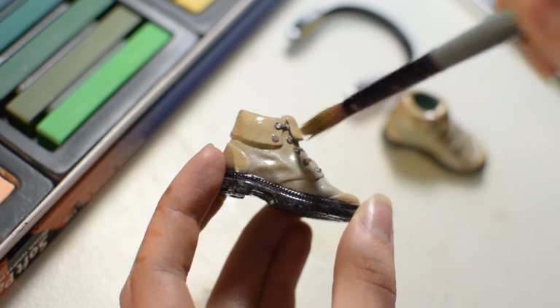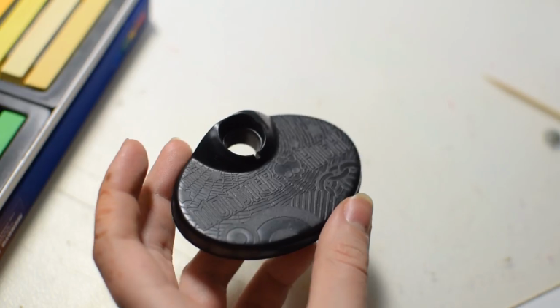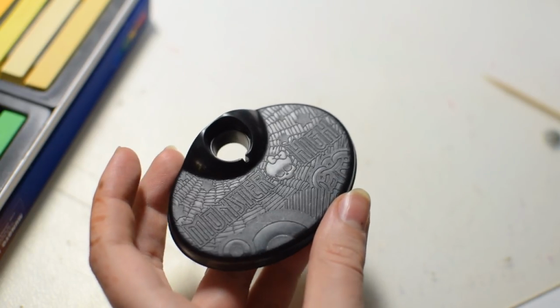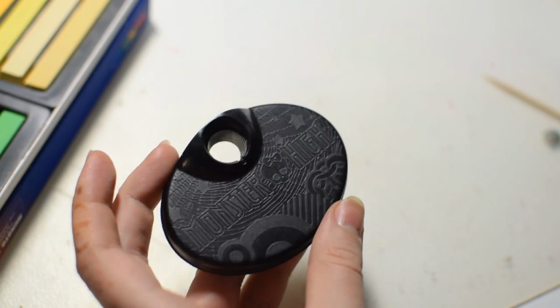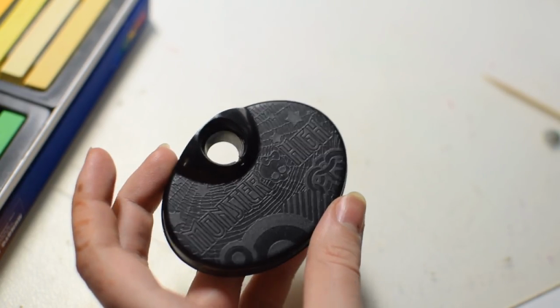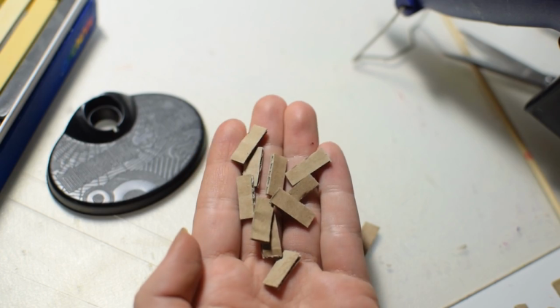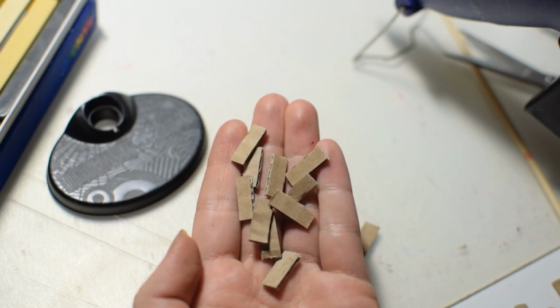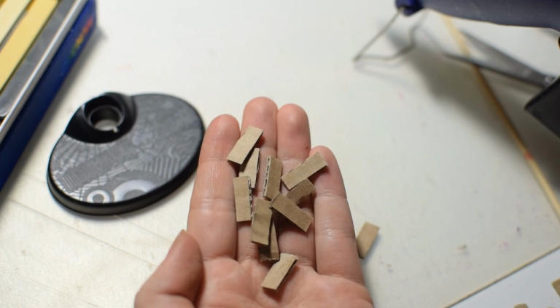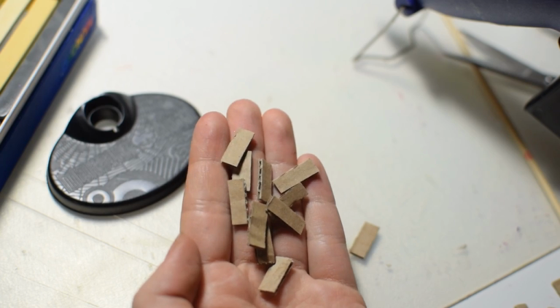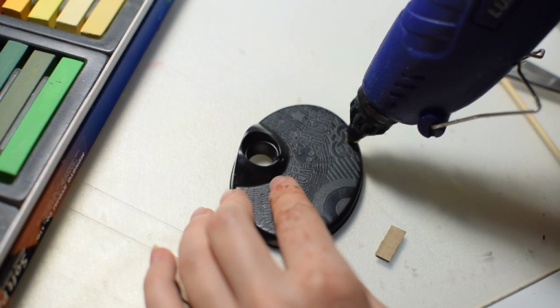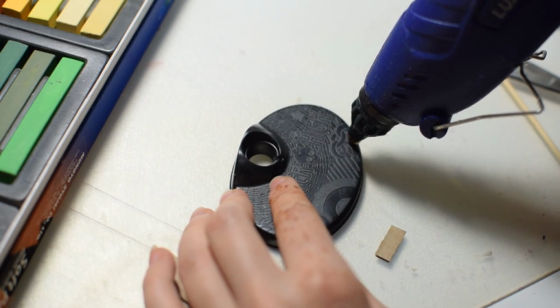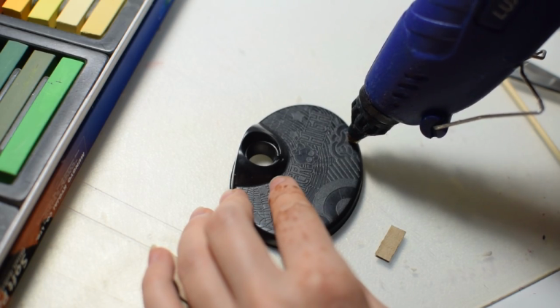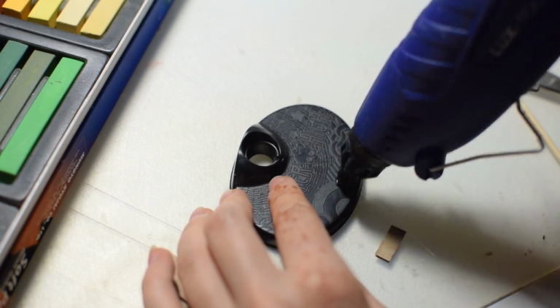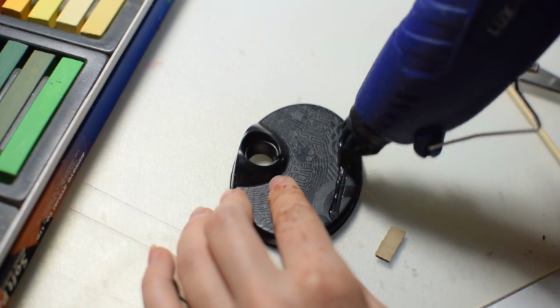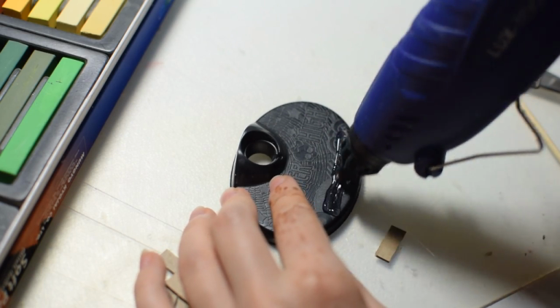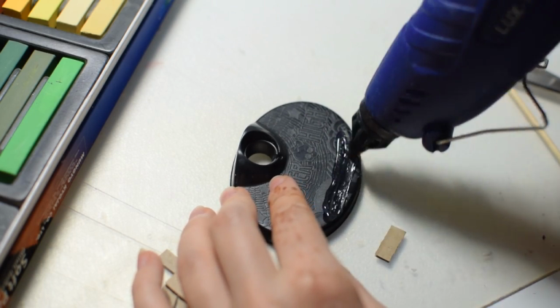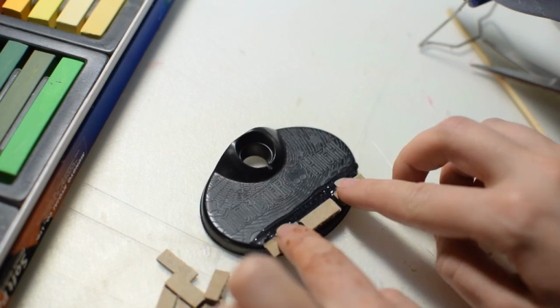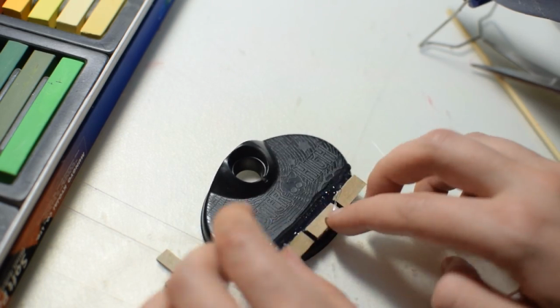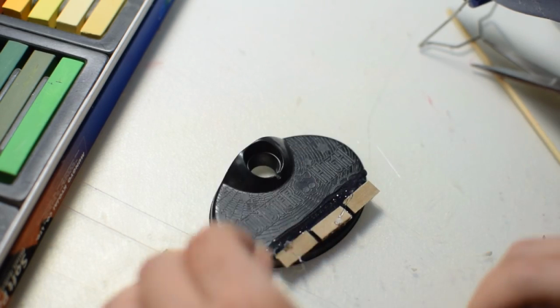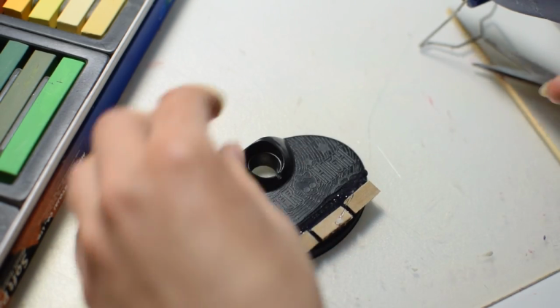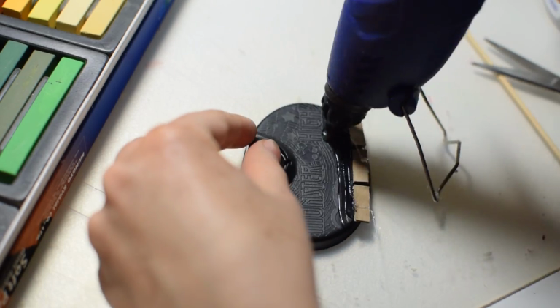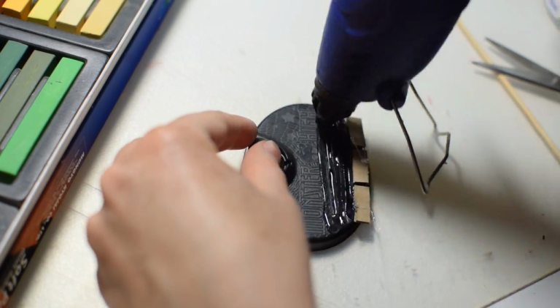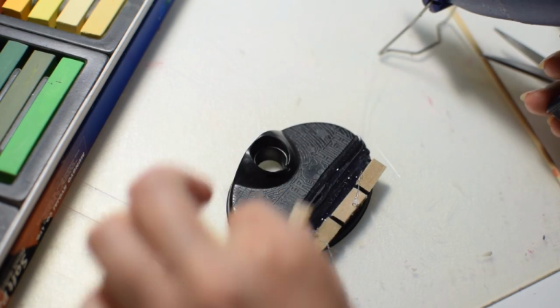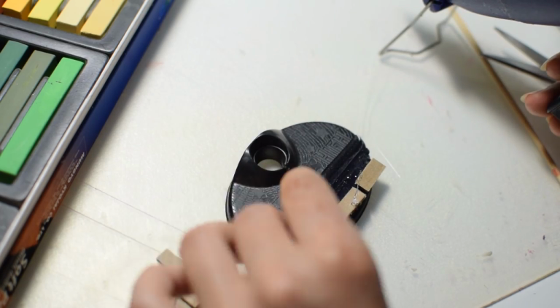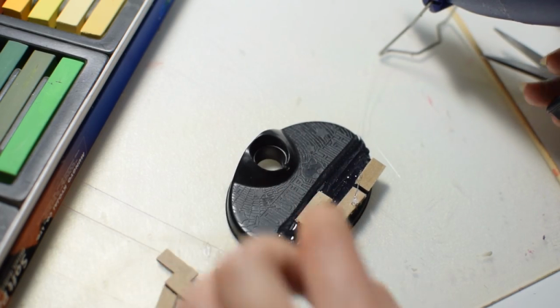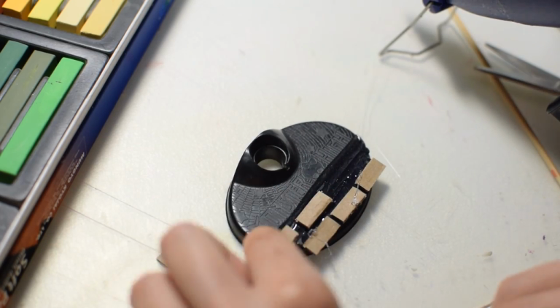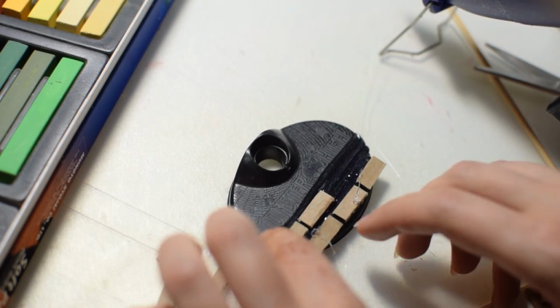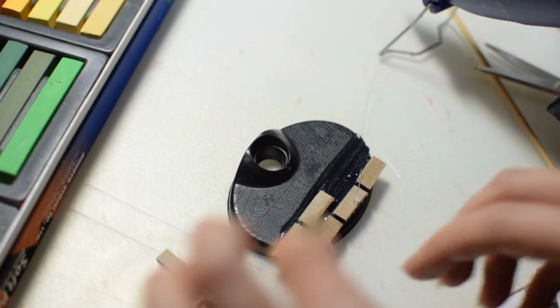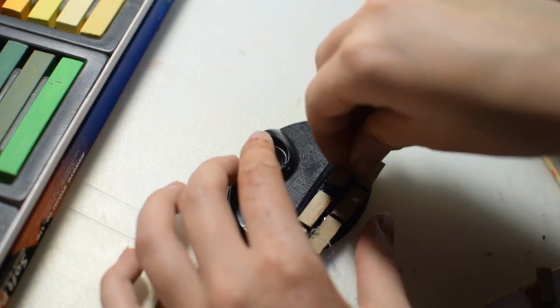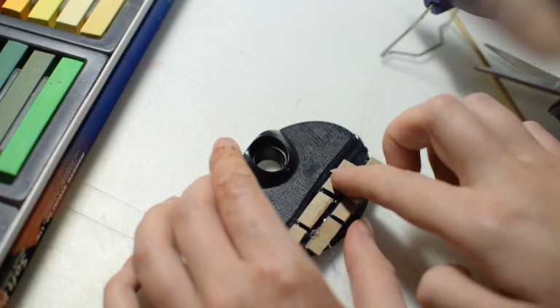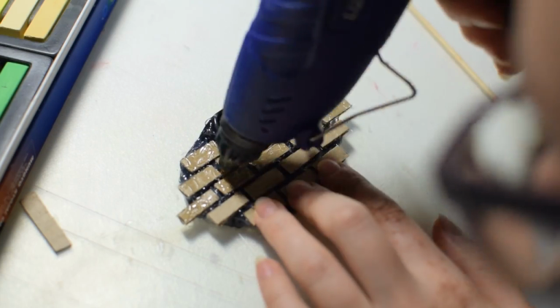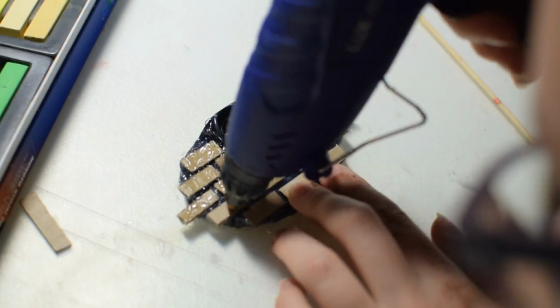As a last accessory I'm going to make the stand look a little less Monster High and more My Hero Academia. It's going to be a brick wall and it's built mostly with cardboard, hot glue, and paint.